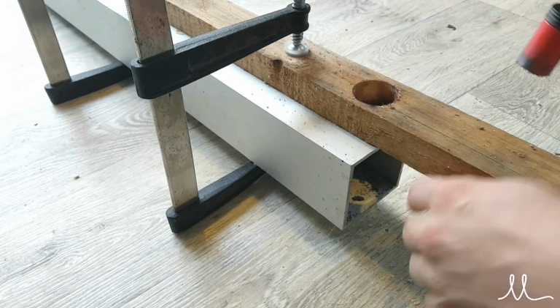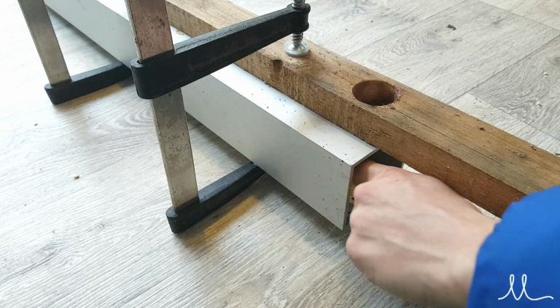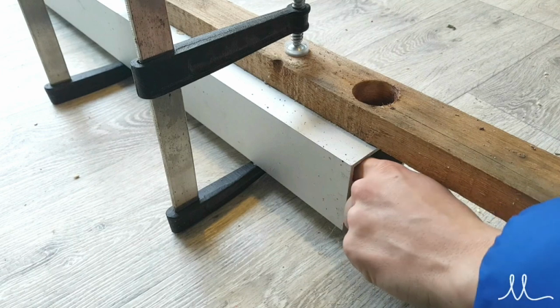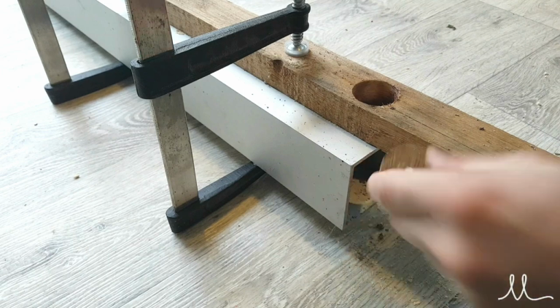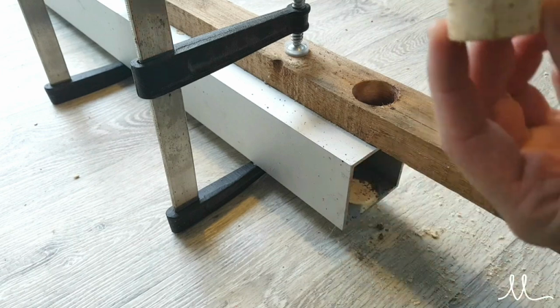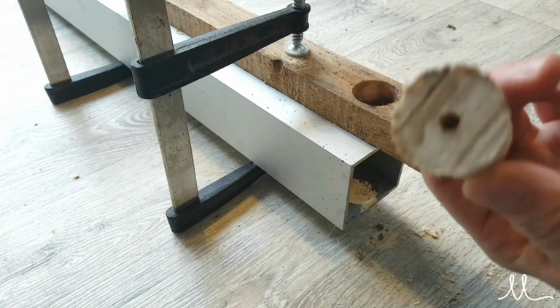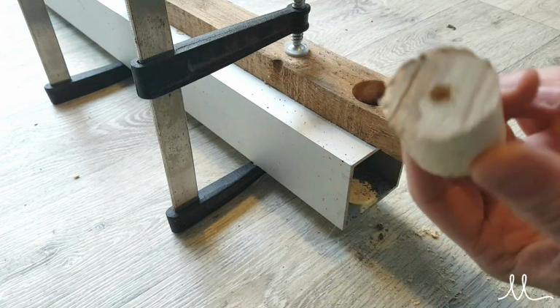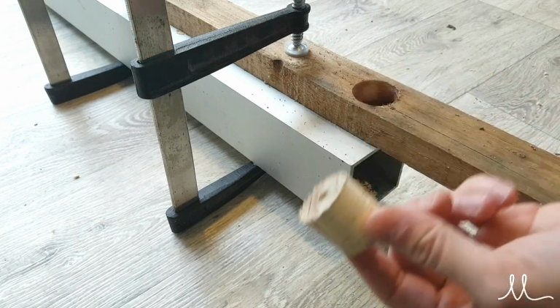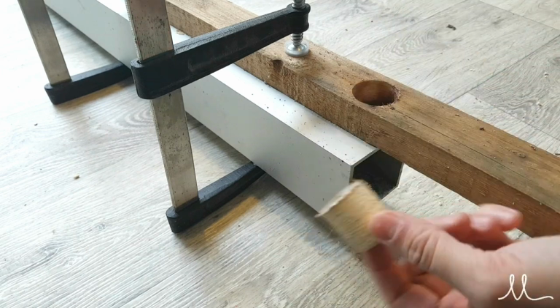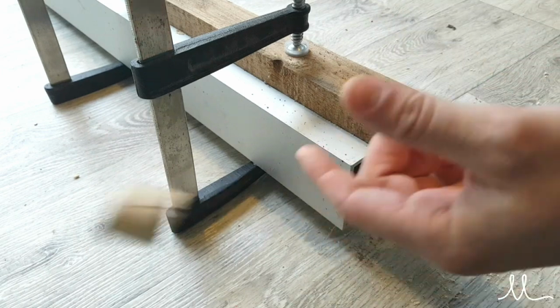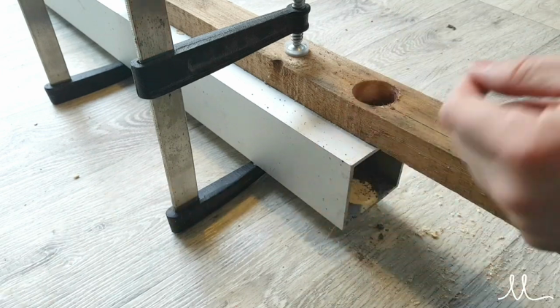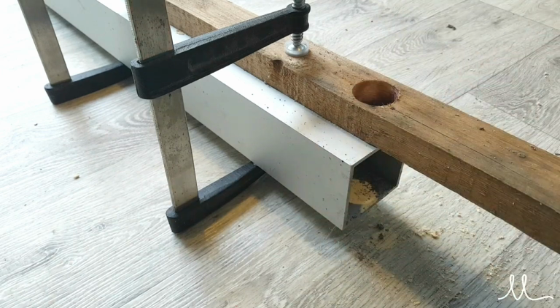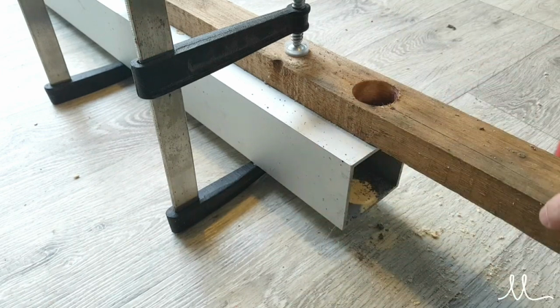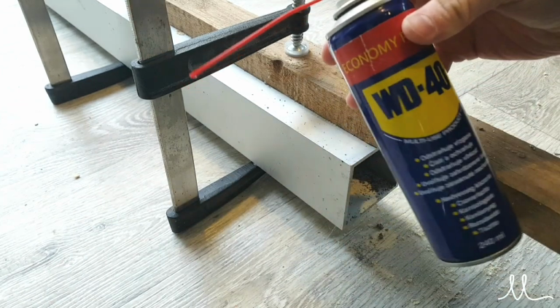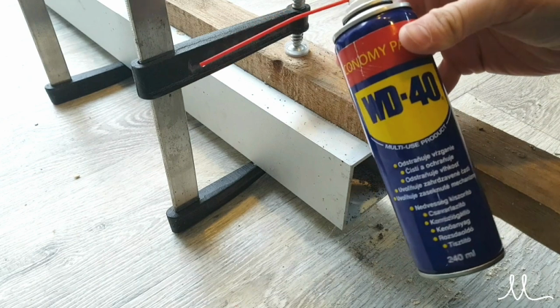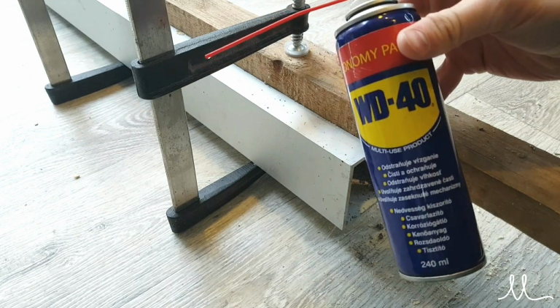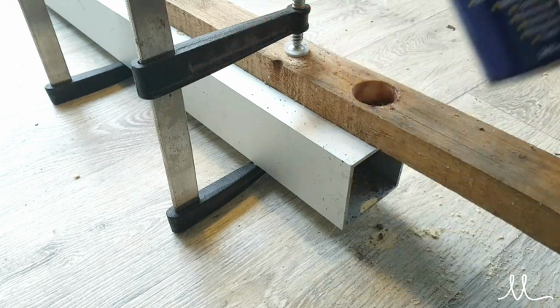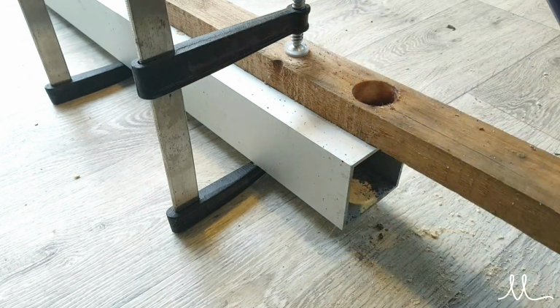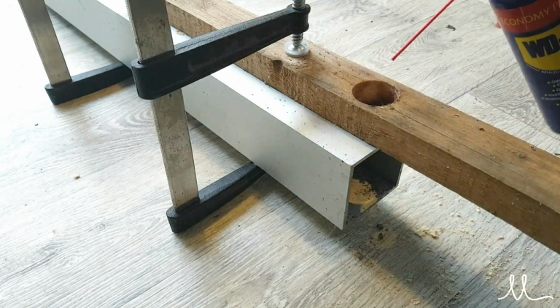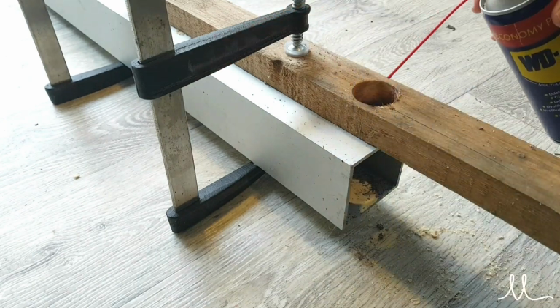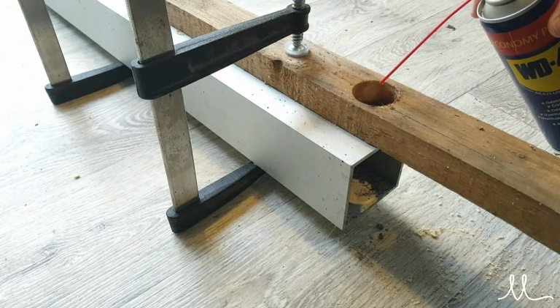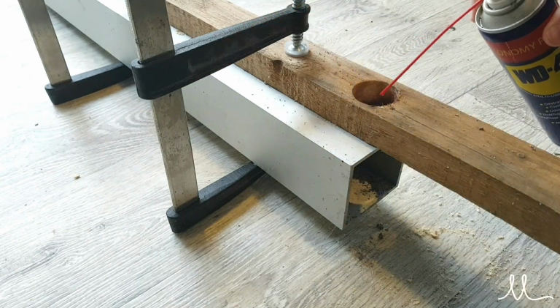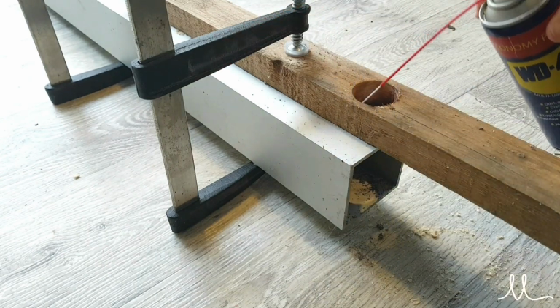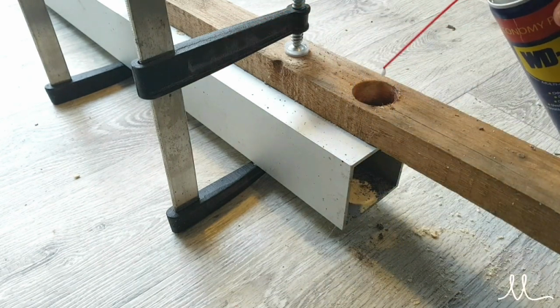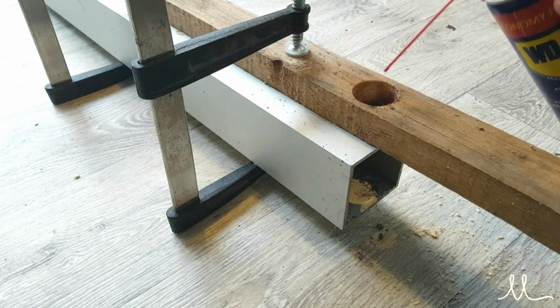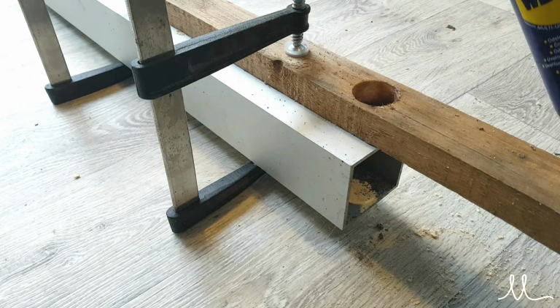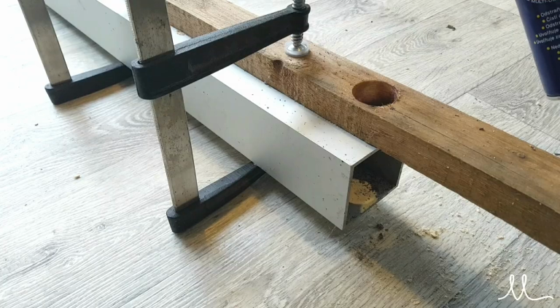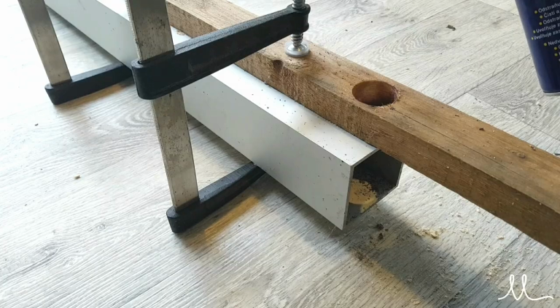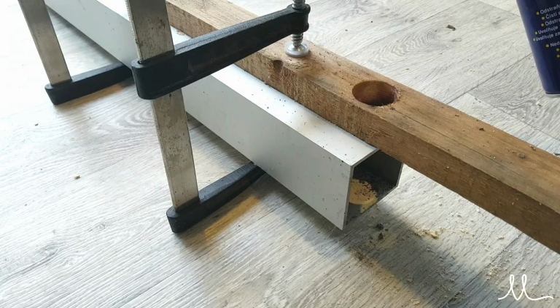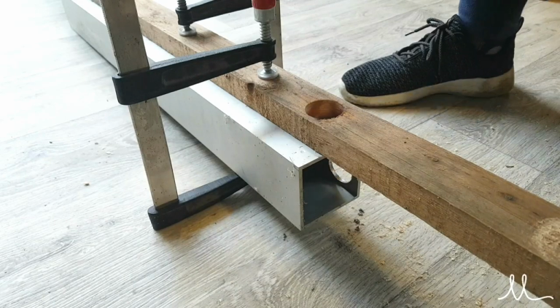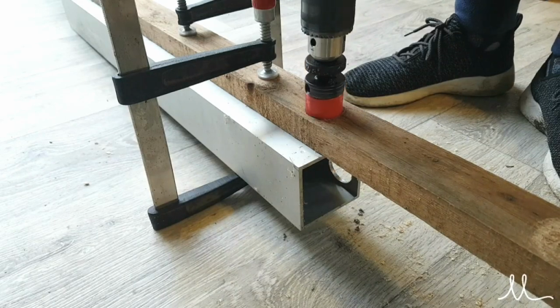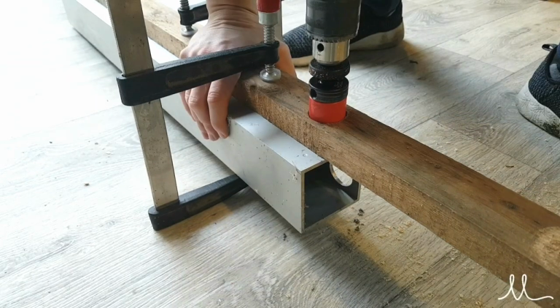To produce the heat sink holders that go inside the pipes, I used a metal hole saw along with some WD-40 for lubrication and a wooden guide to start the hole.